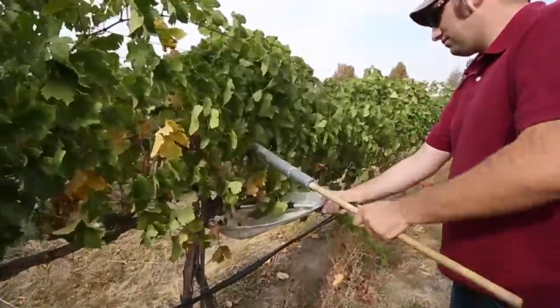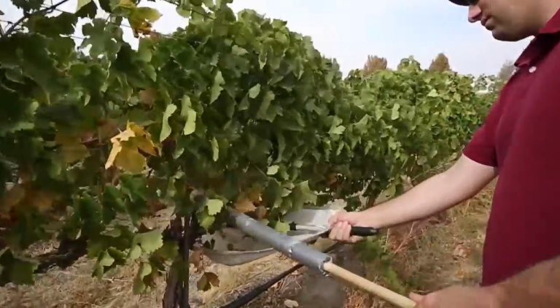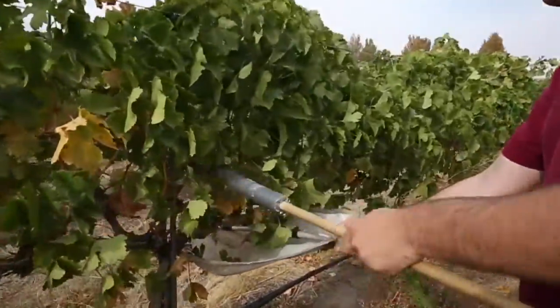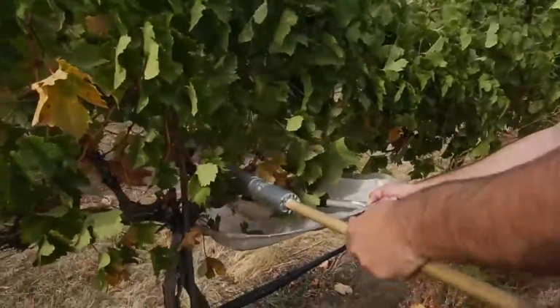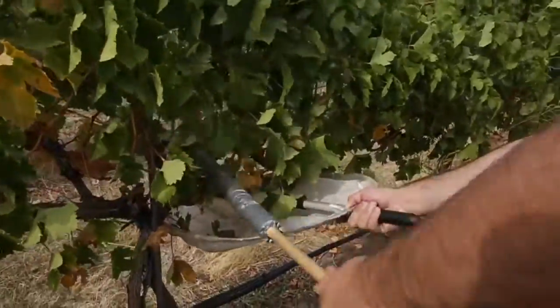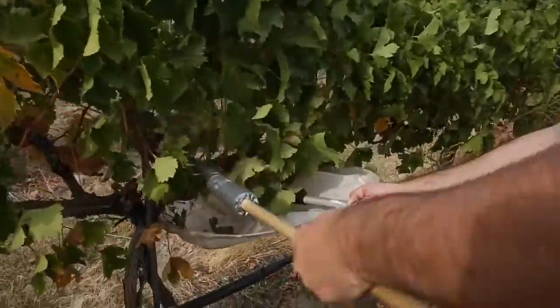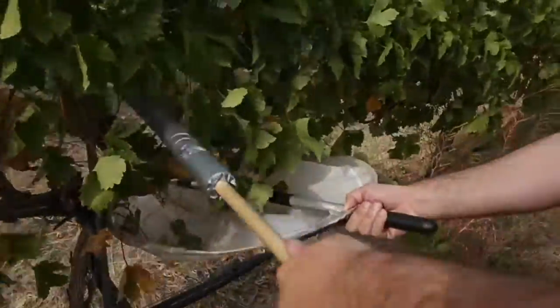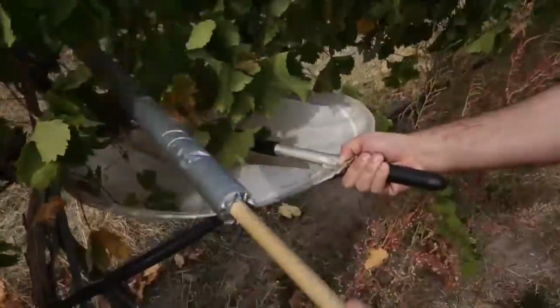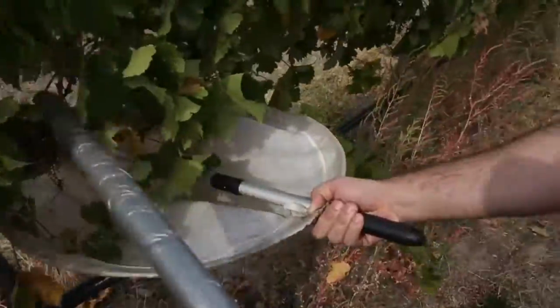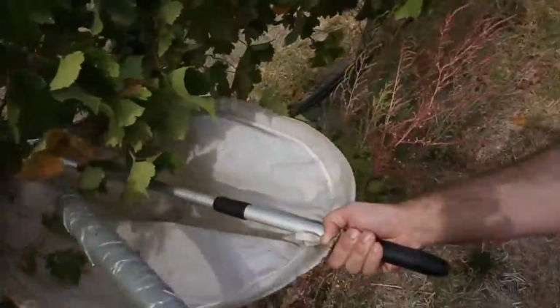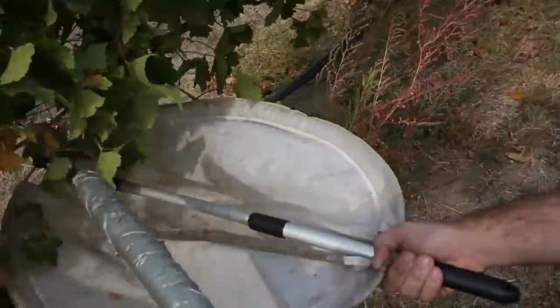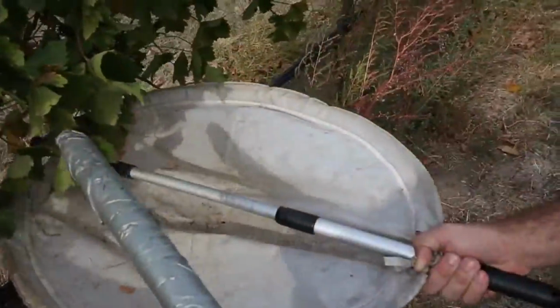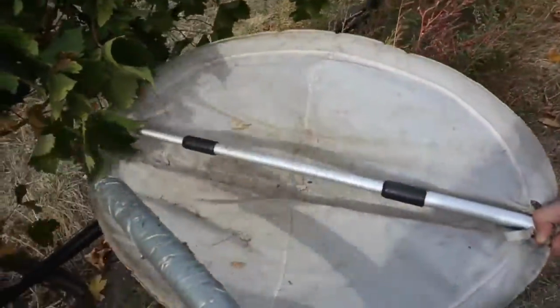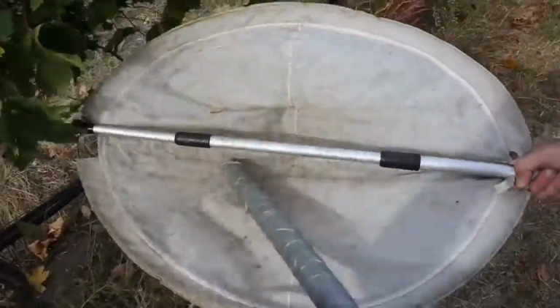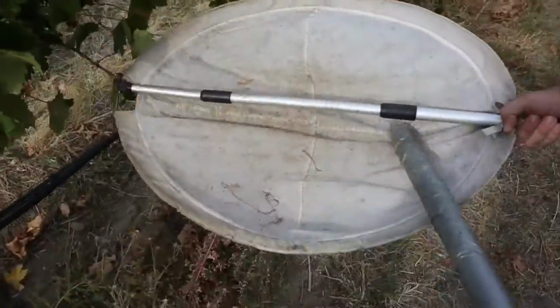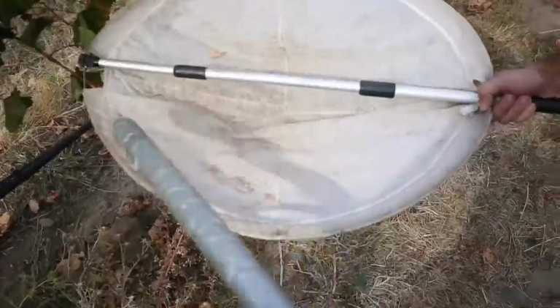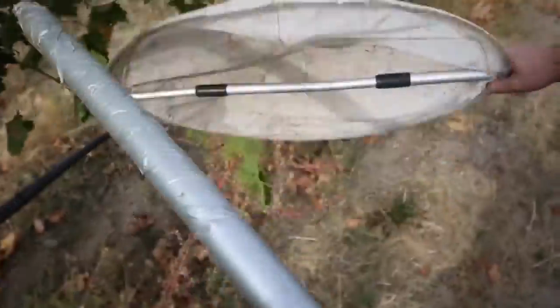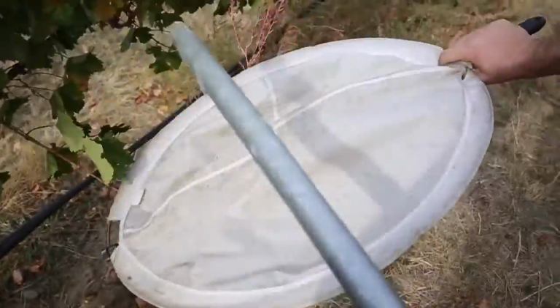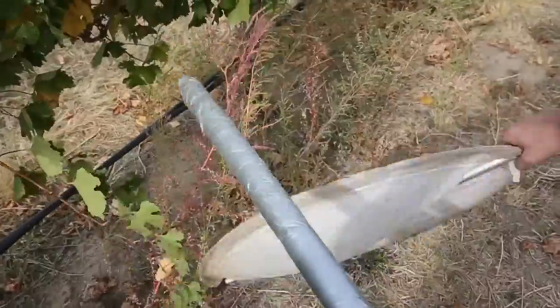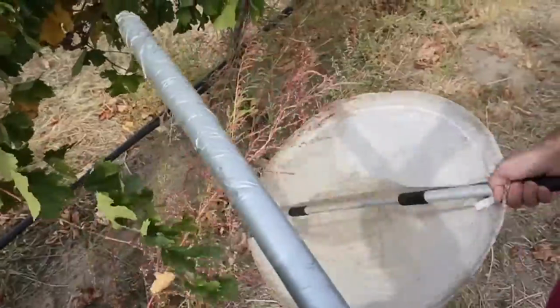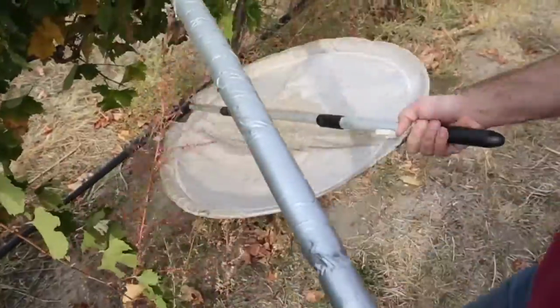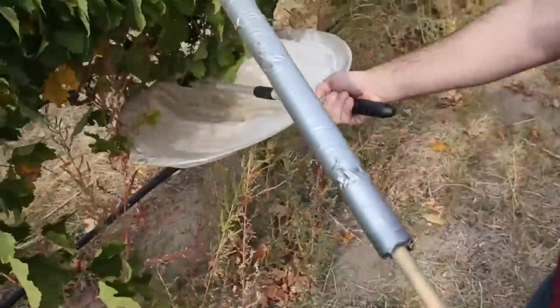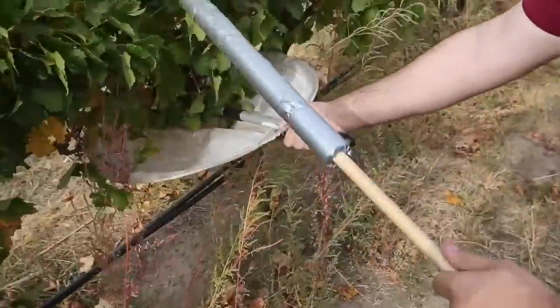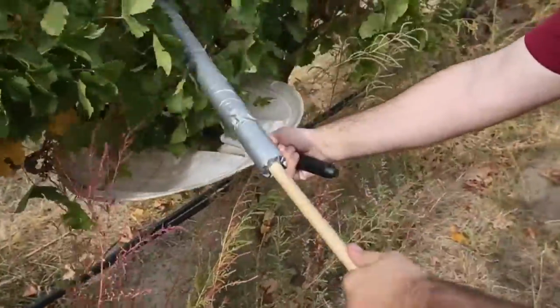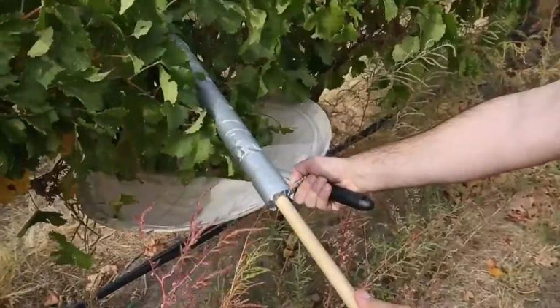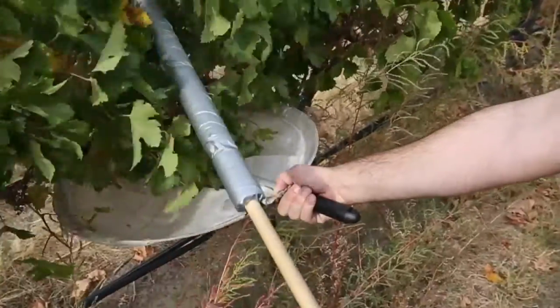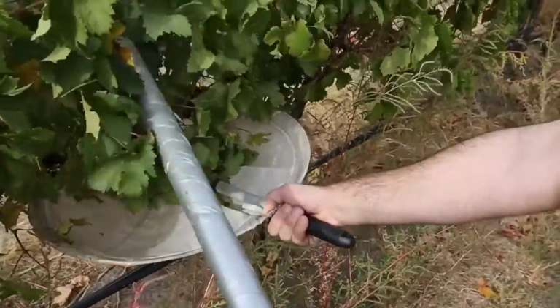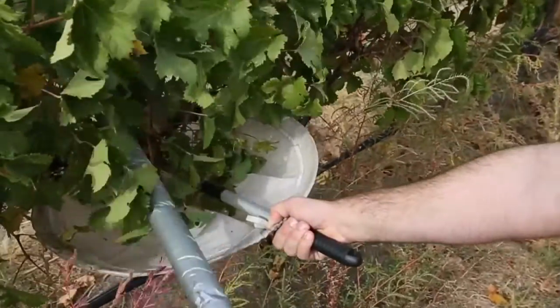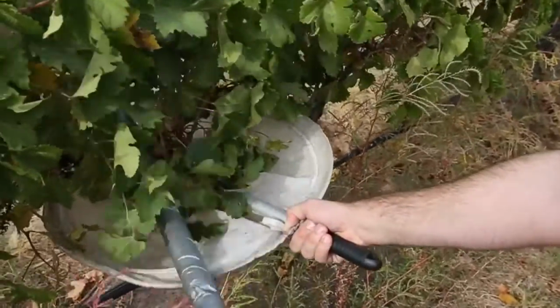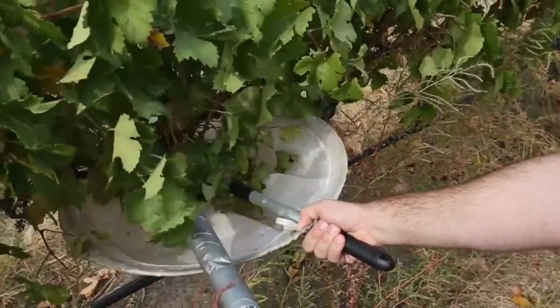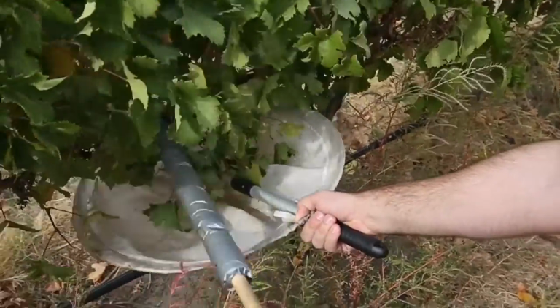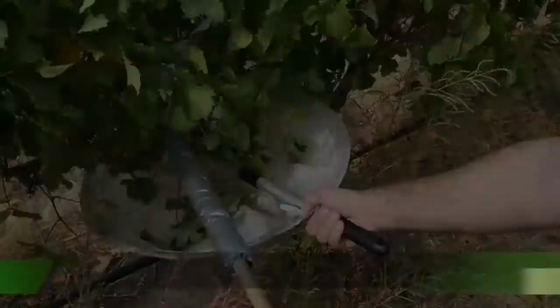After a while the stink bugs will fly away, but usually they'll cling on long enough for you to get a good look at them.